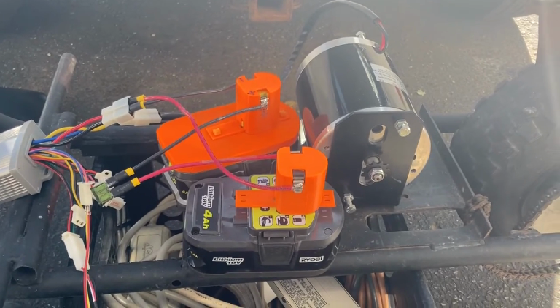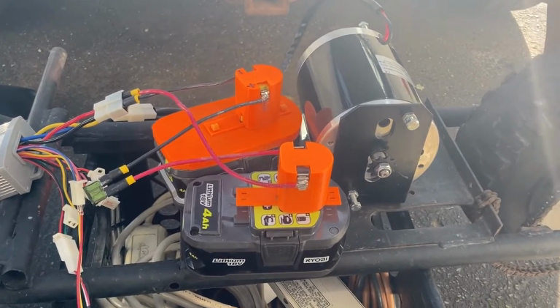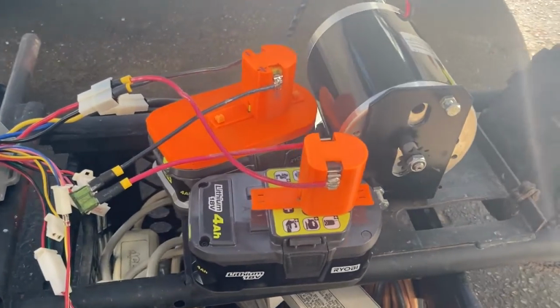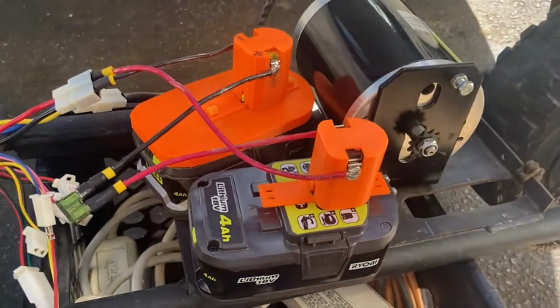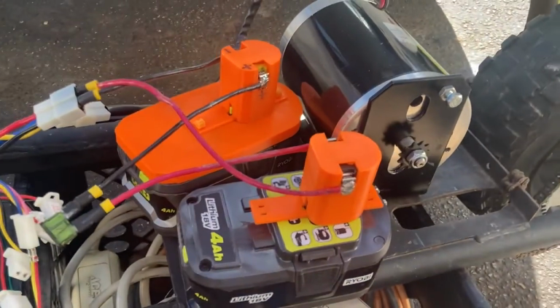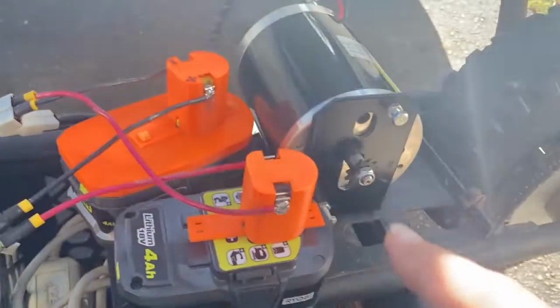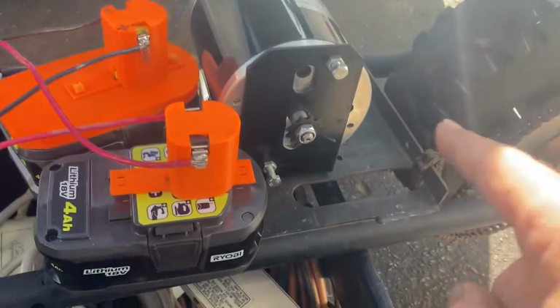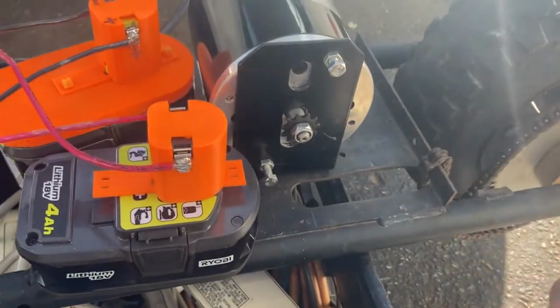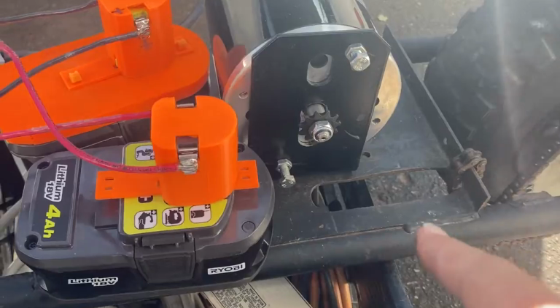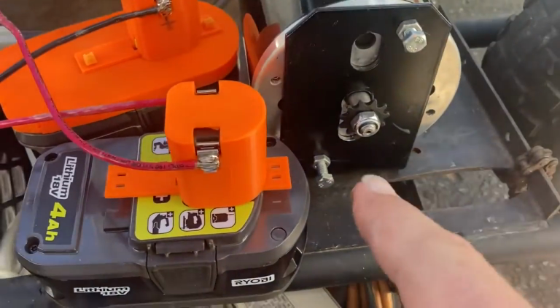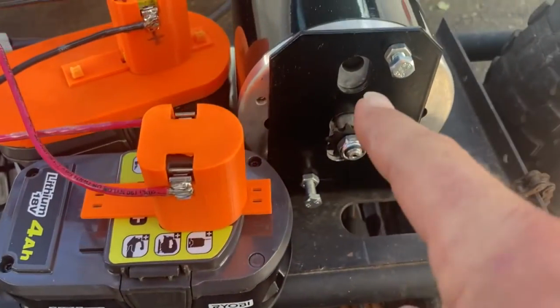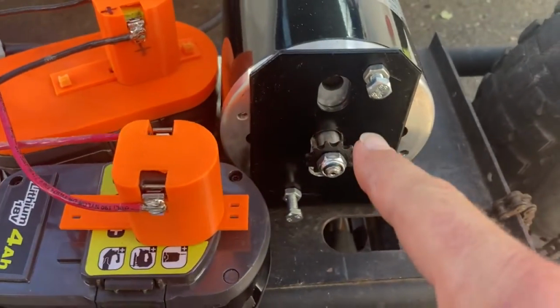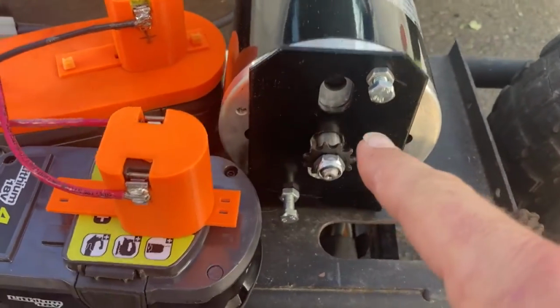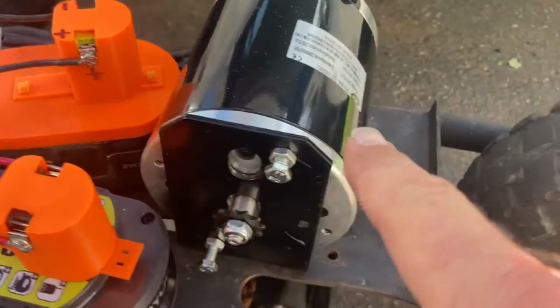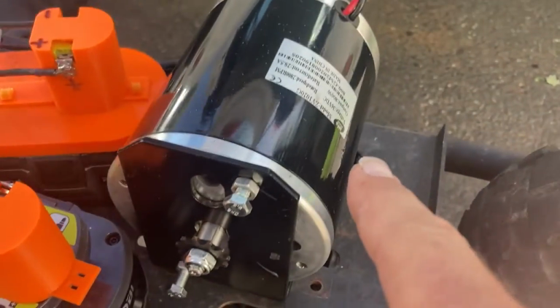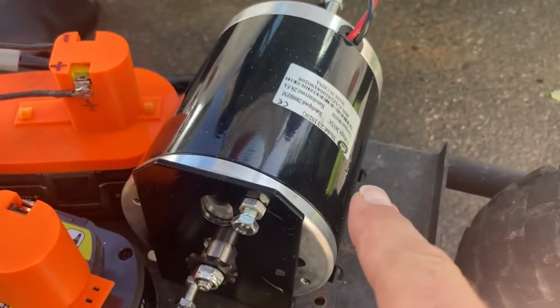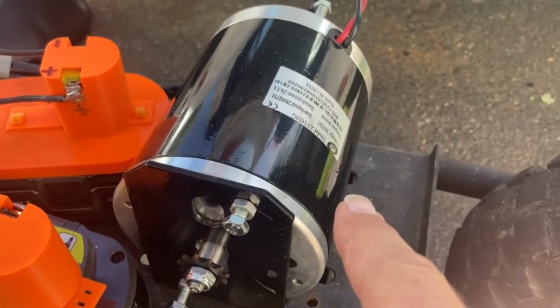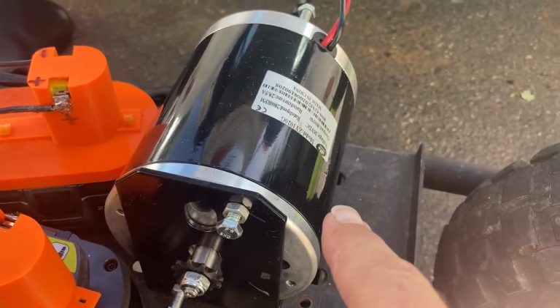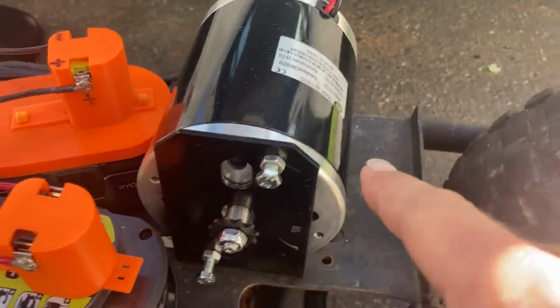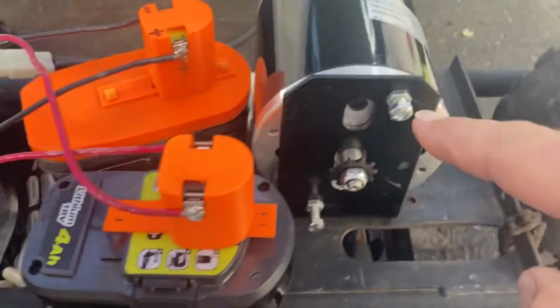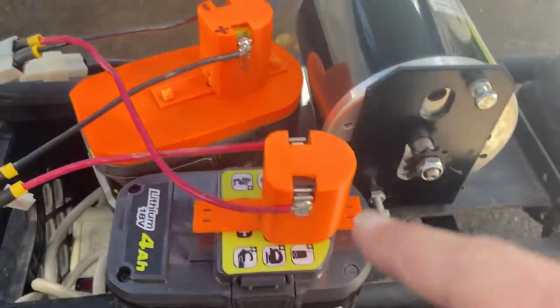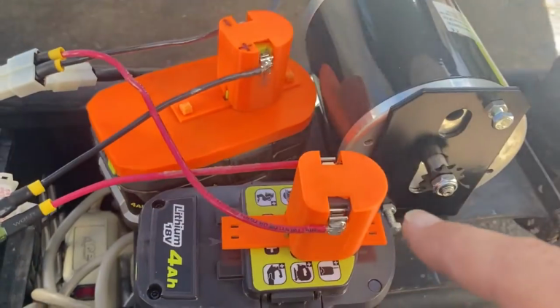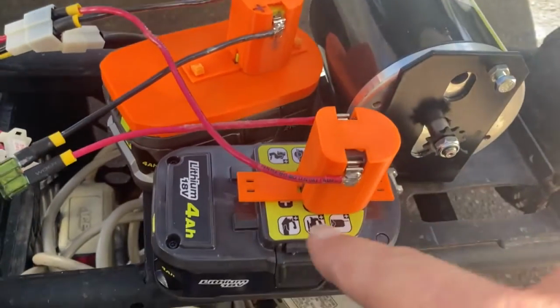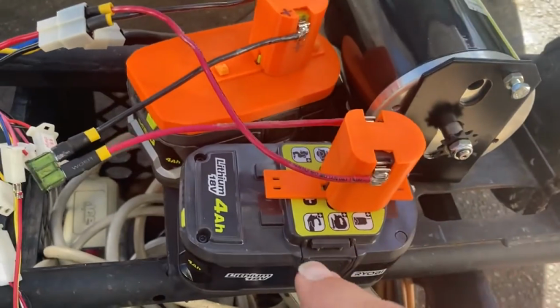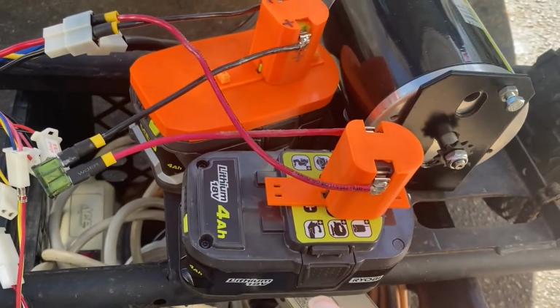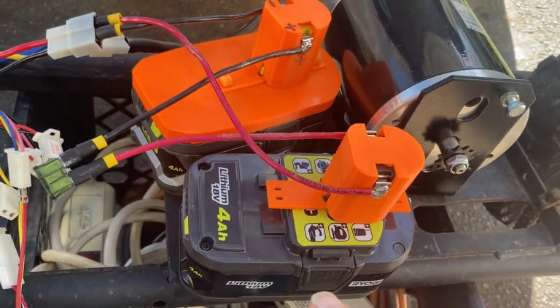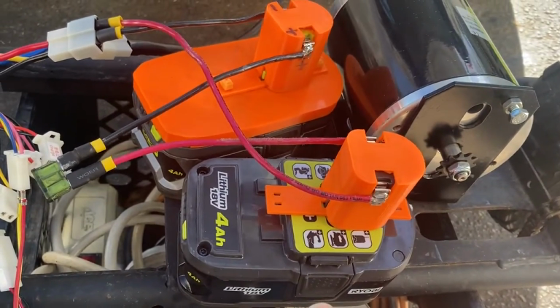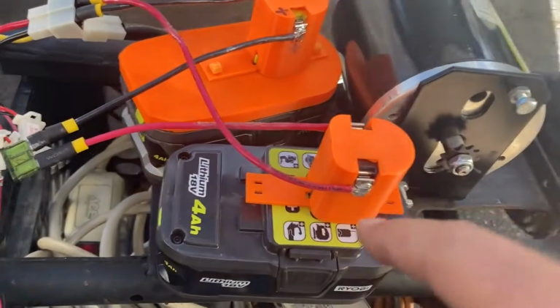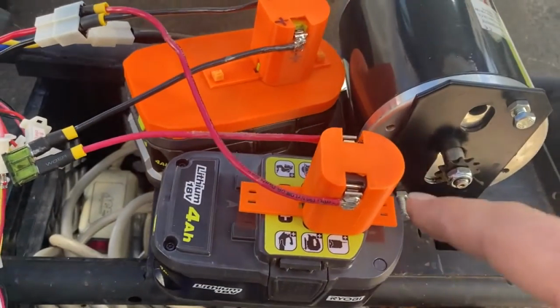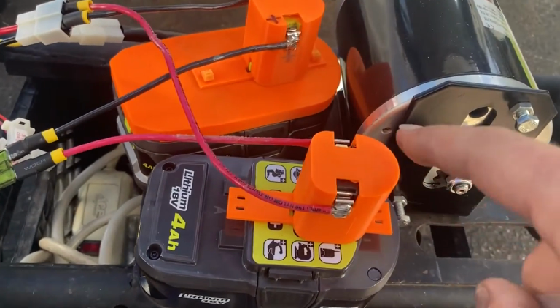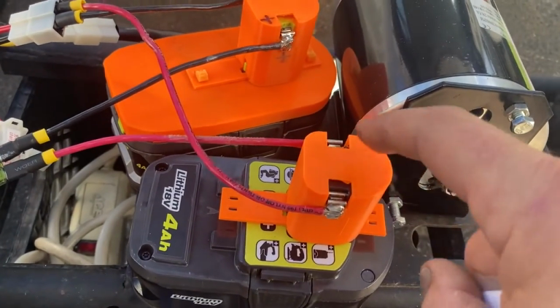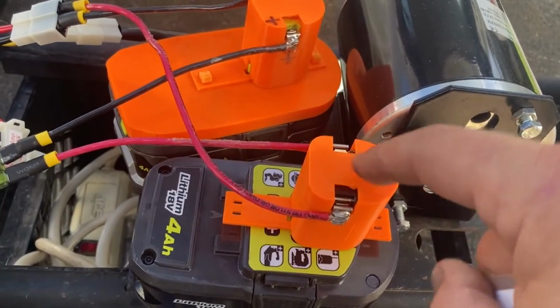Here we go — we've got an electric minibike. It's just an old minibike frame, but we've got a 36-volt 800-watt DC motor on here and a pair of 18-volt Ryobi batteries.